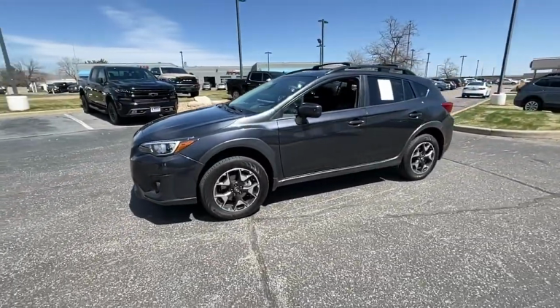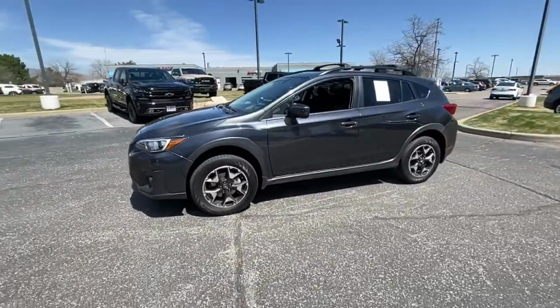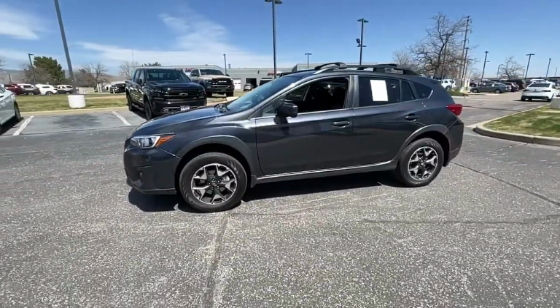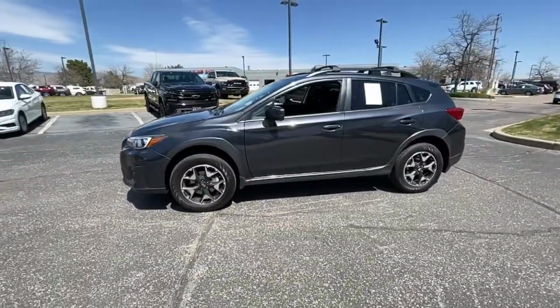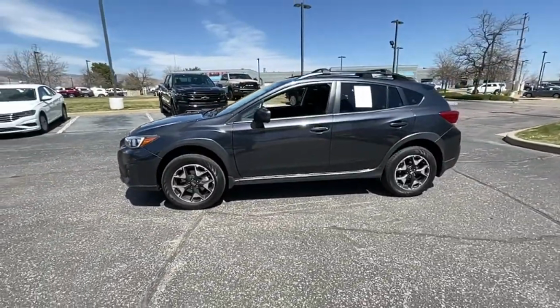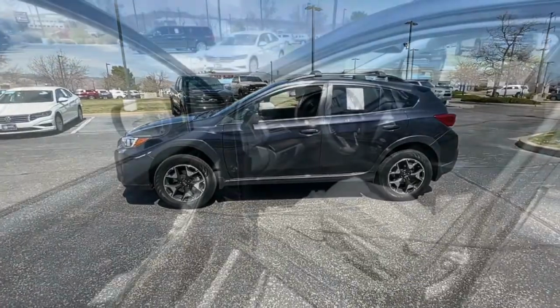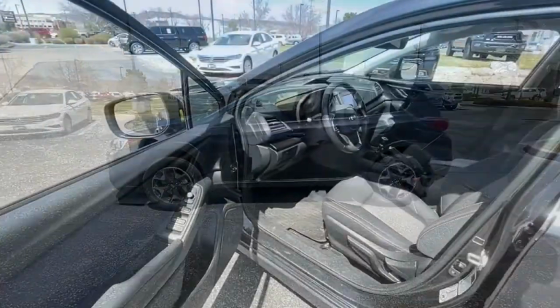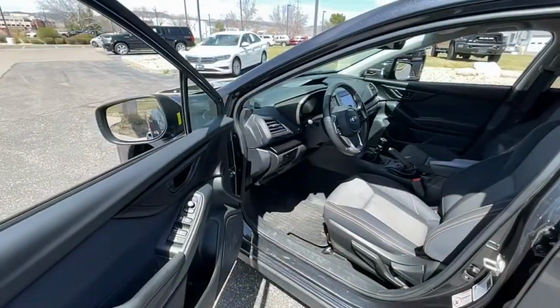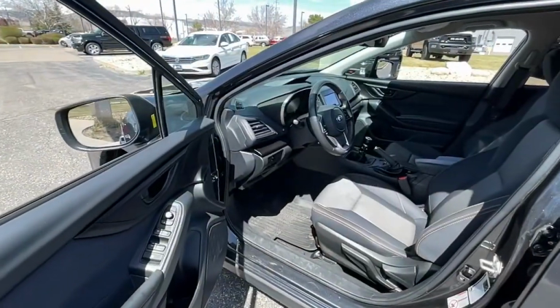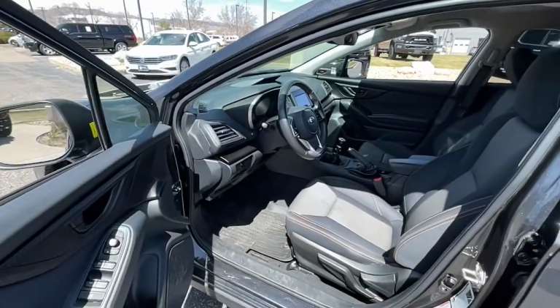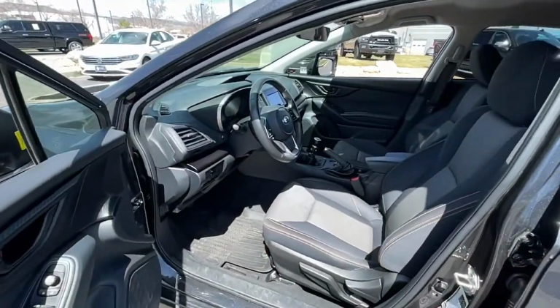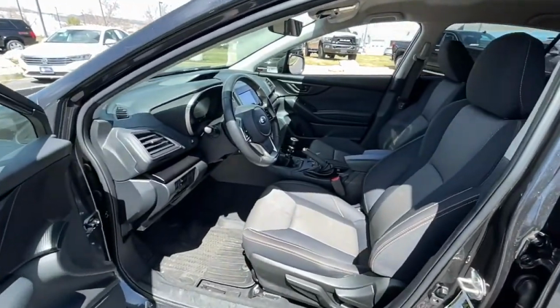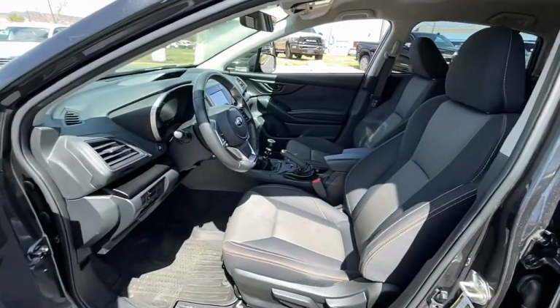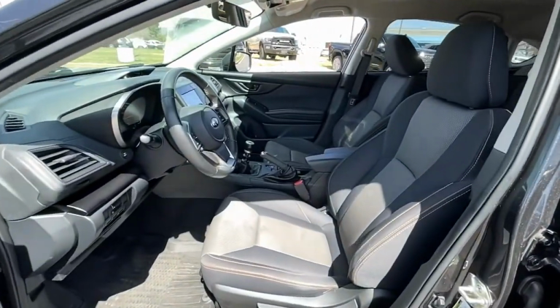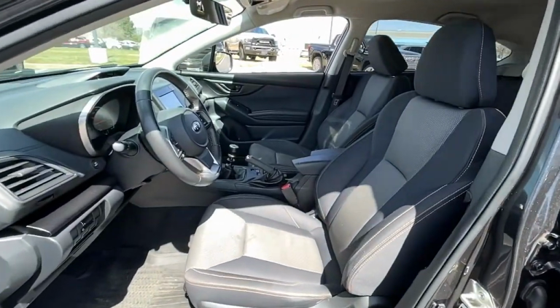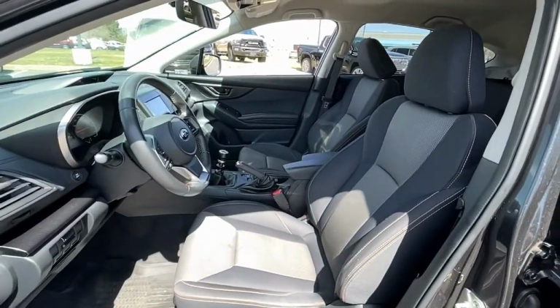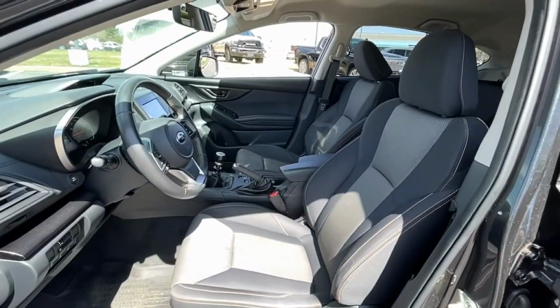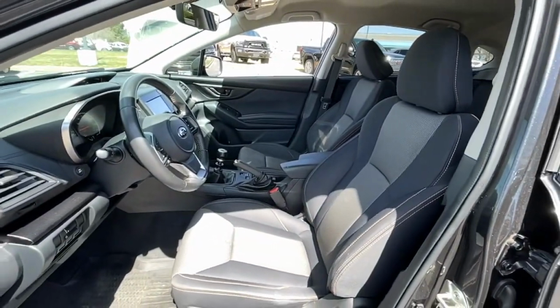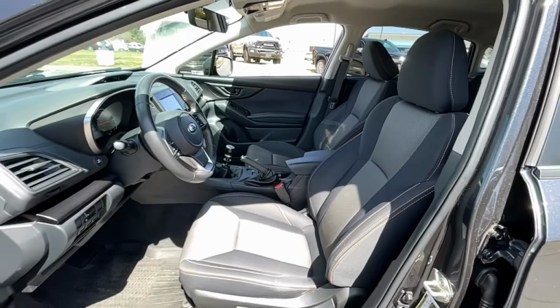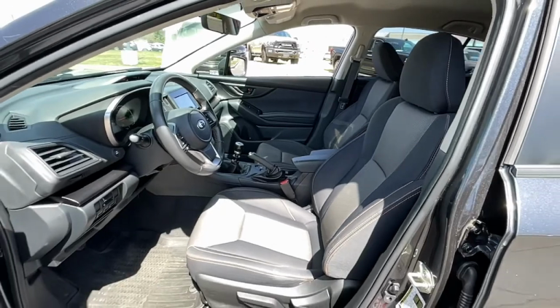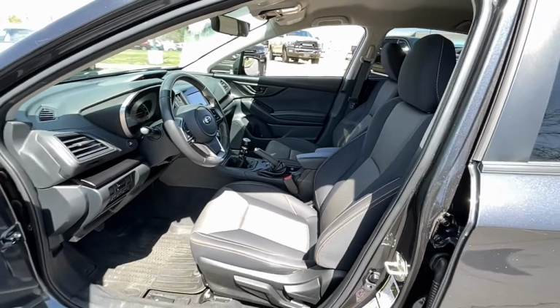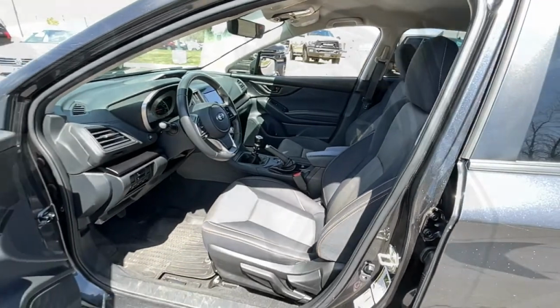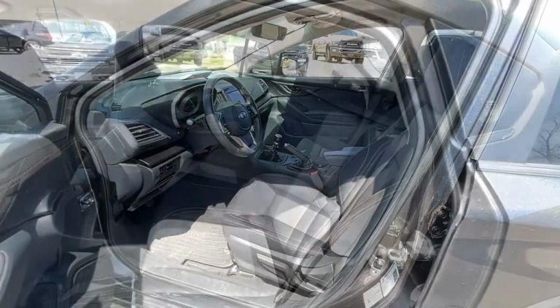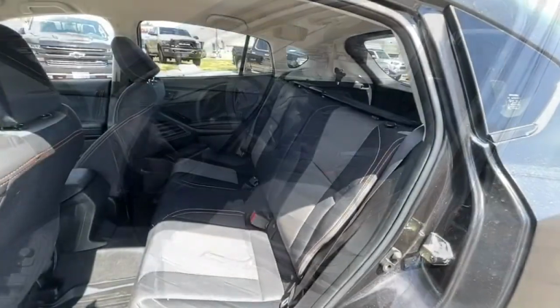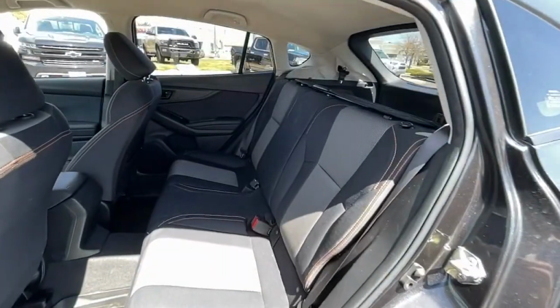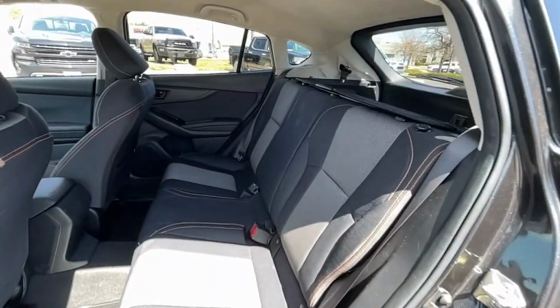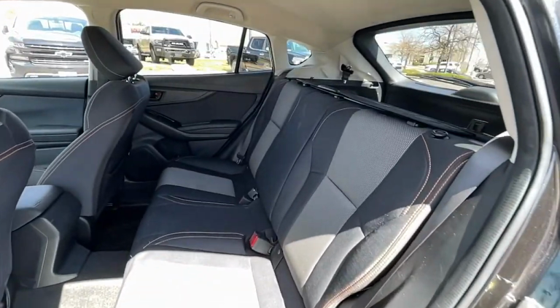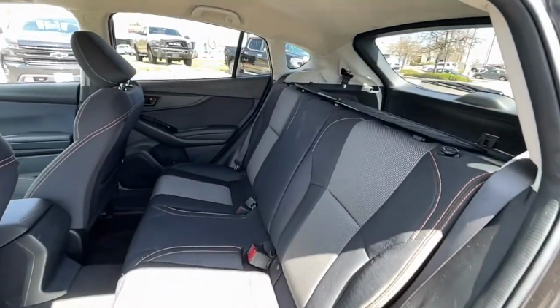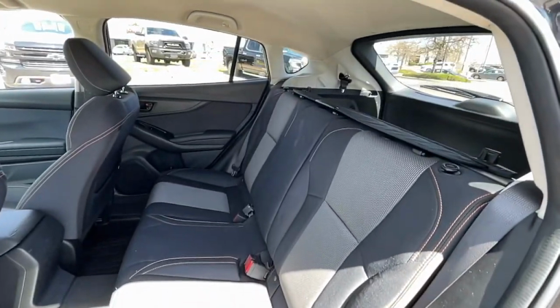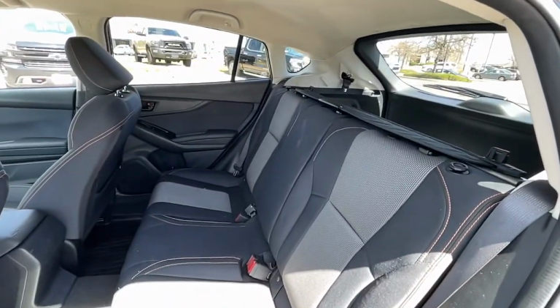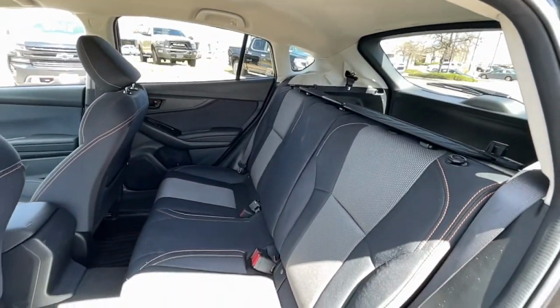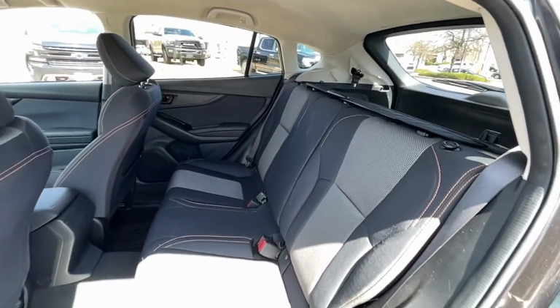Keyless entry, fog lamps, electronic stability control, intermittent wipers, trip computers, power windows, bucket seats, four-wheel disc brakes, power steering.